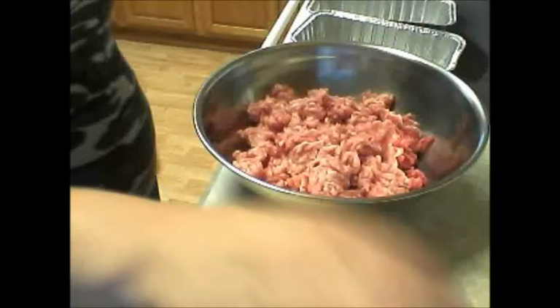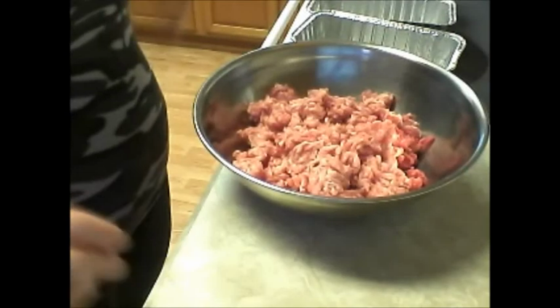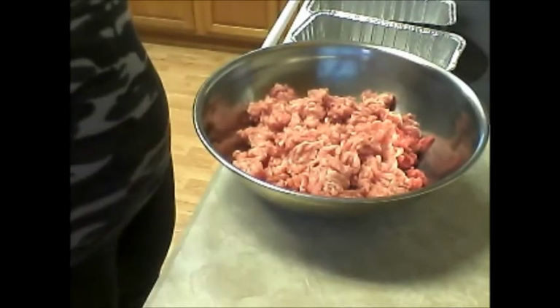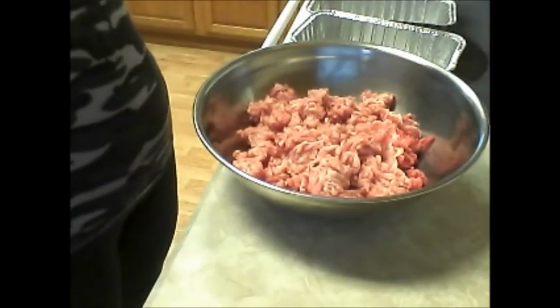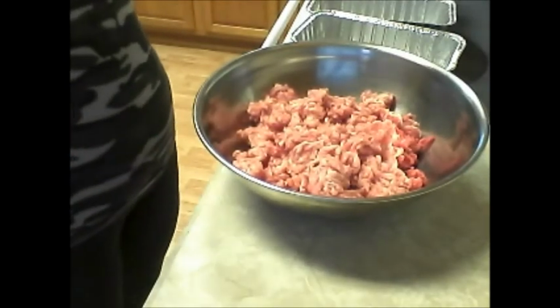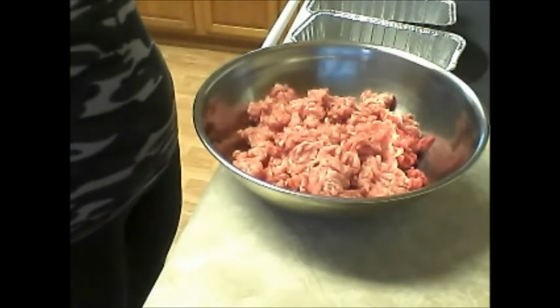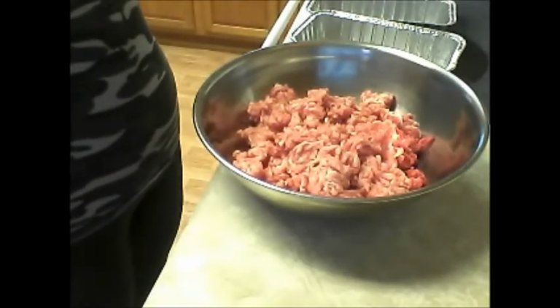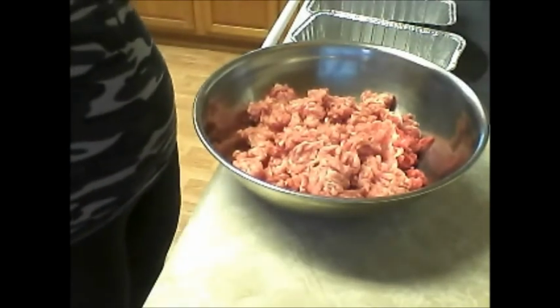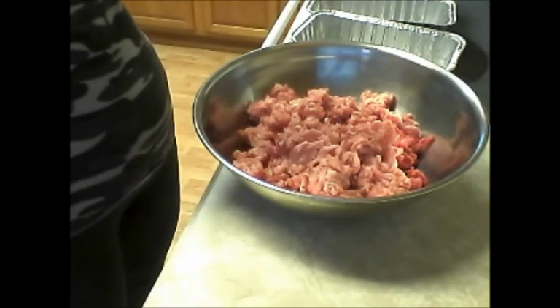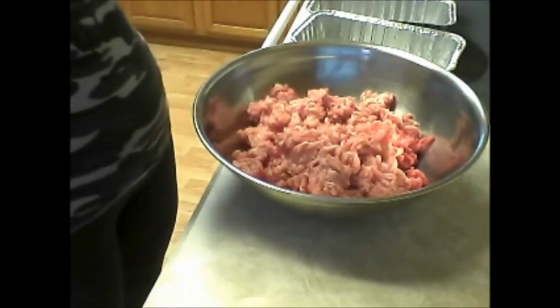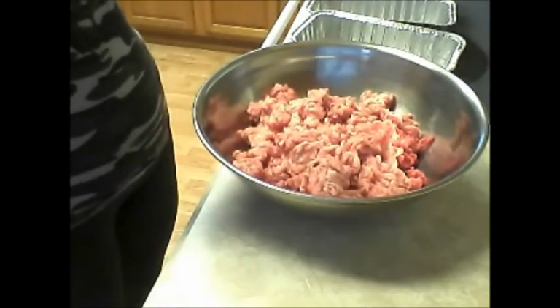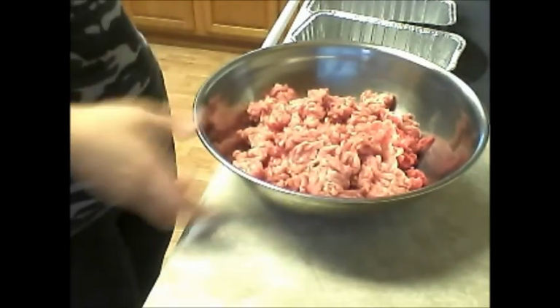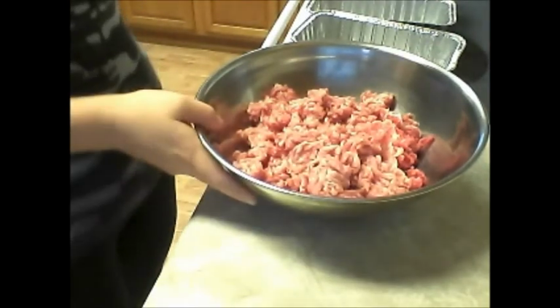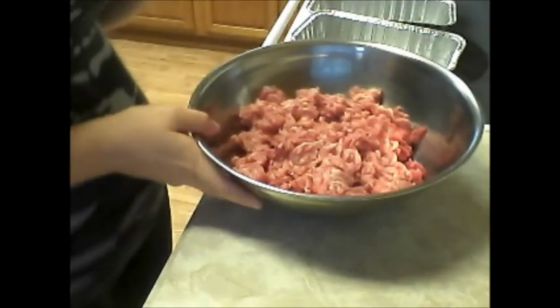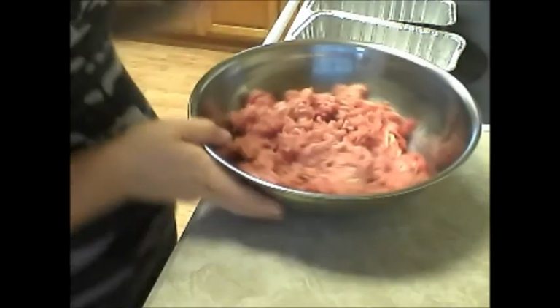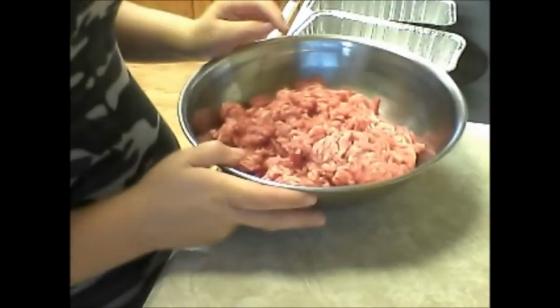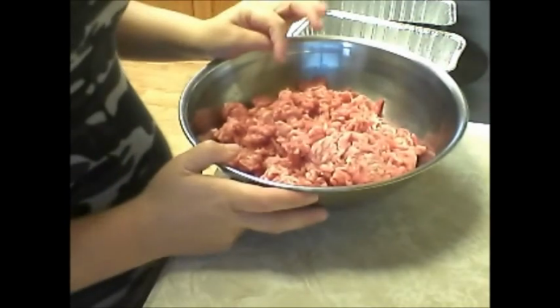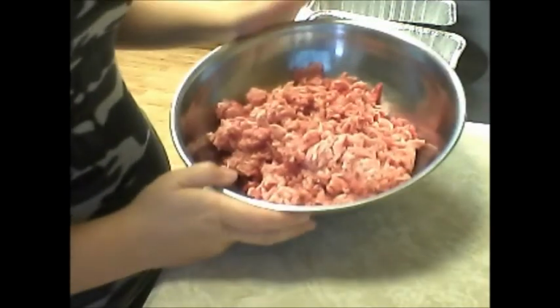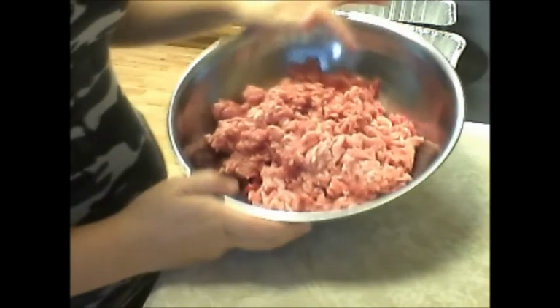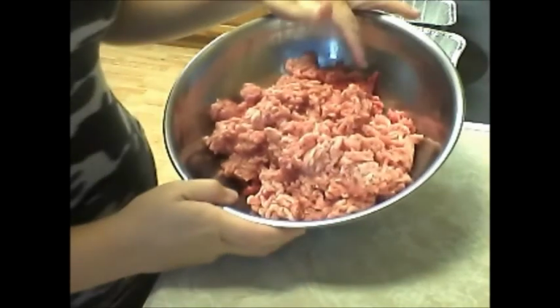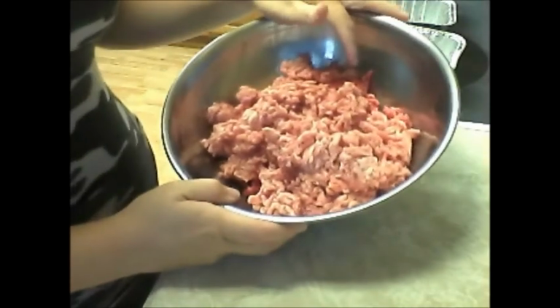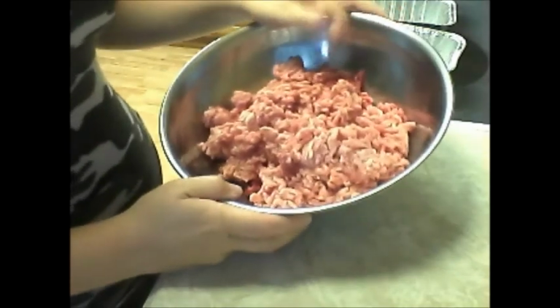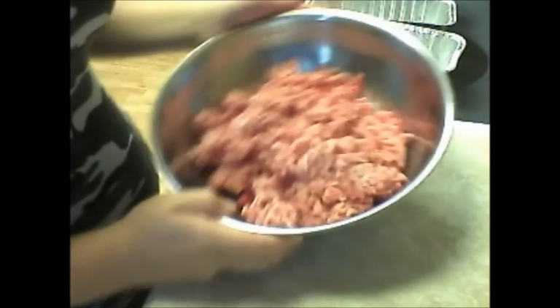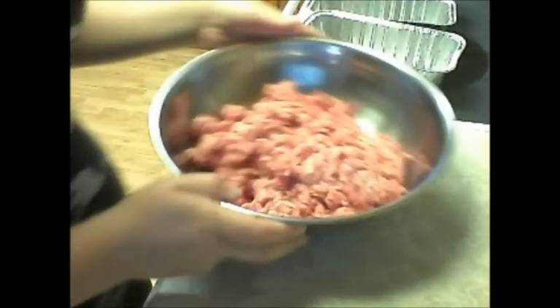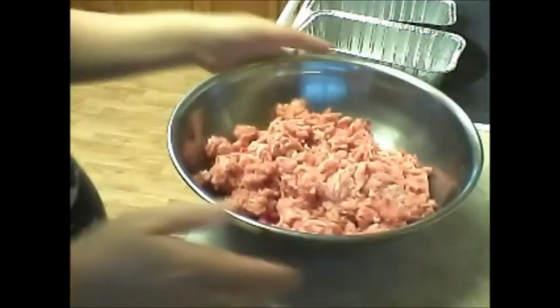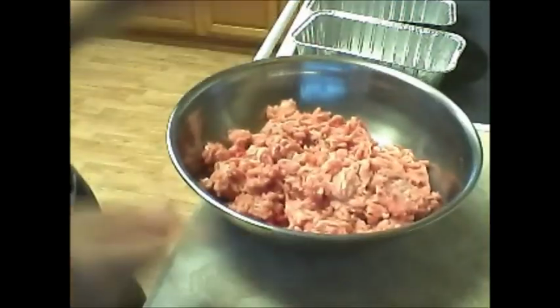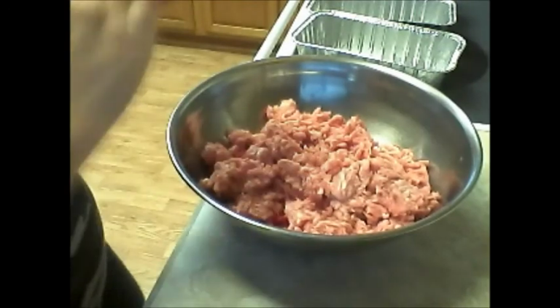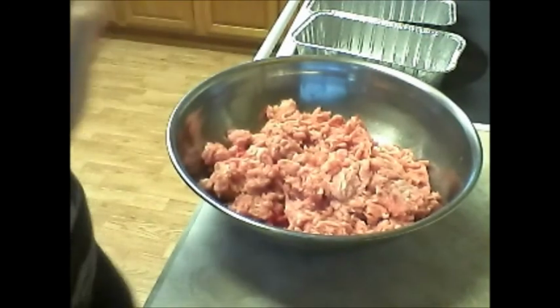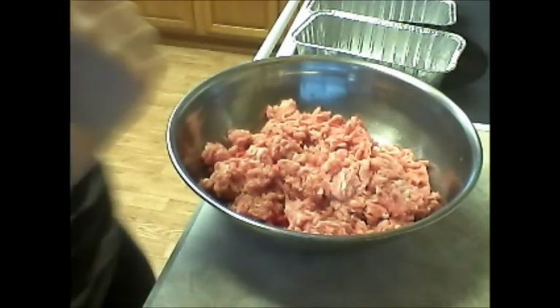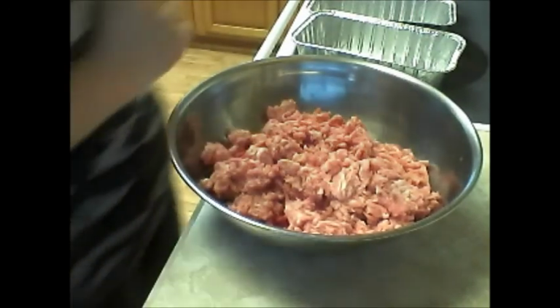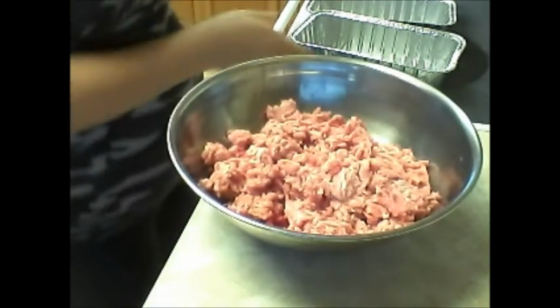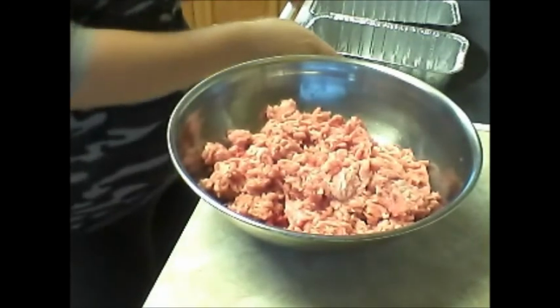Hi, we are going to cook some meatloaf today. We have one pound of ground pork and one pound of ground beef — that's what we're going to cook with our meatloaf.